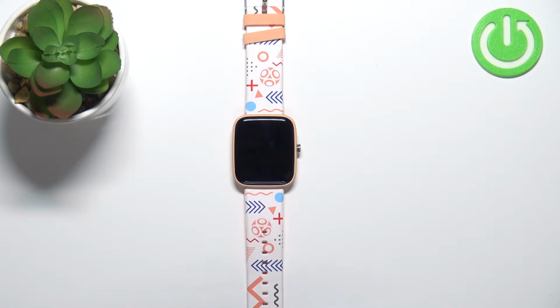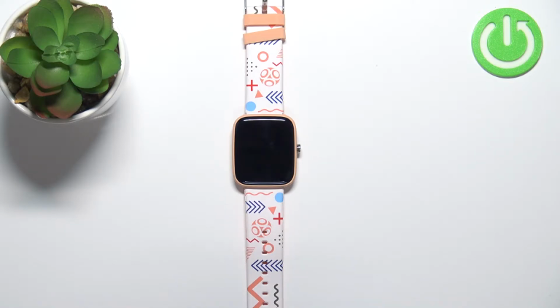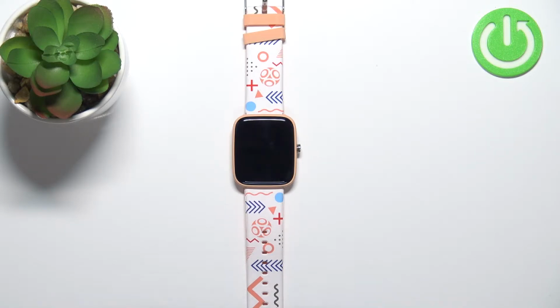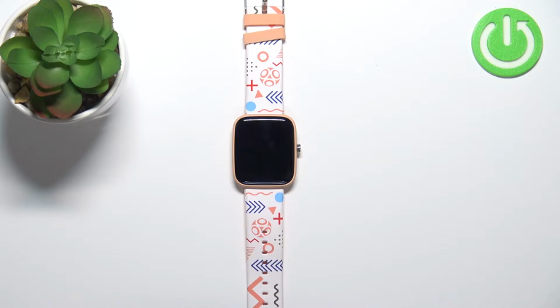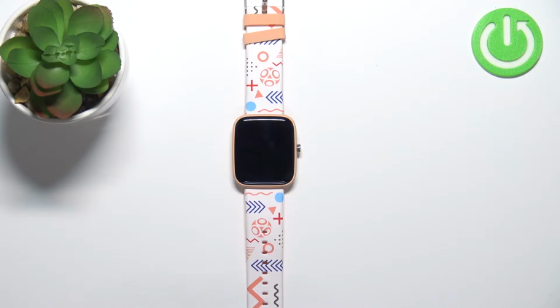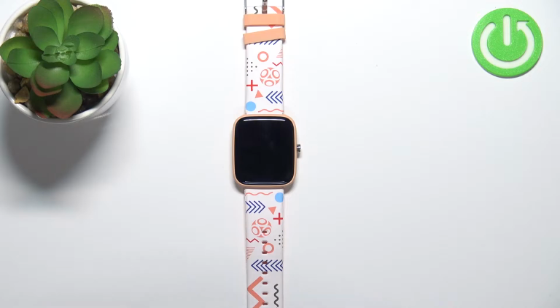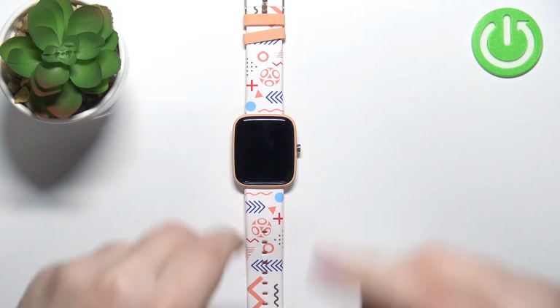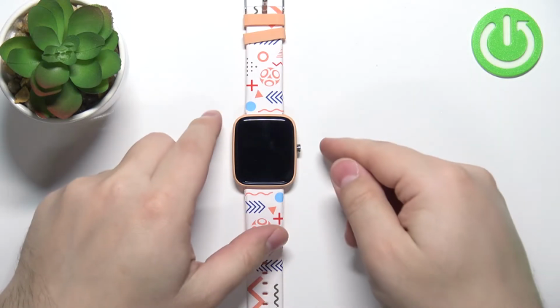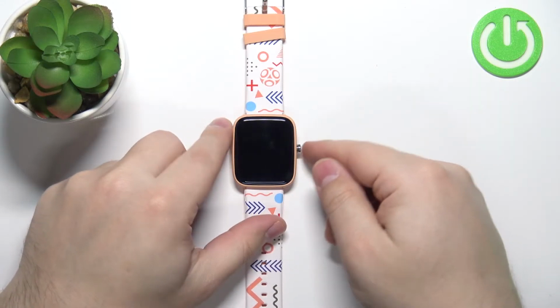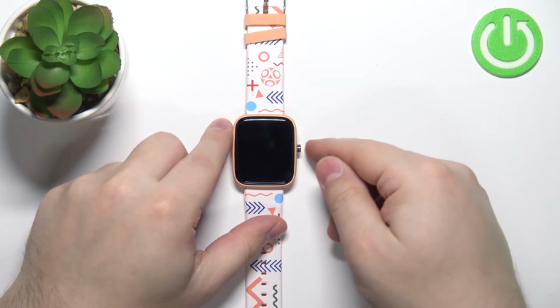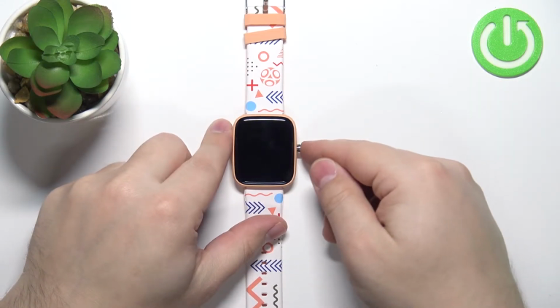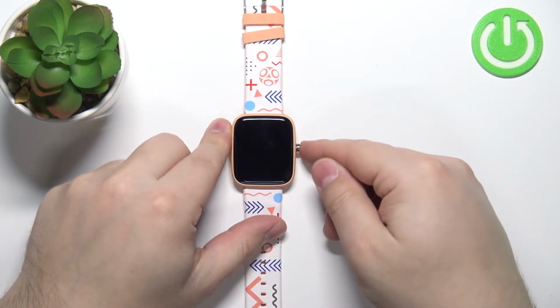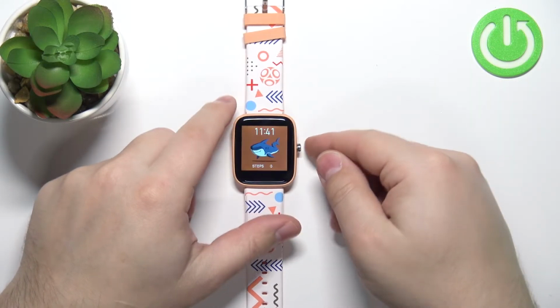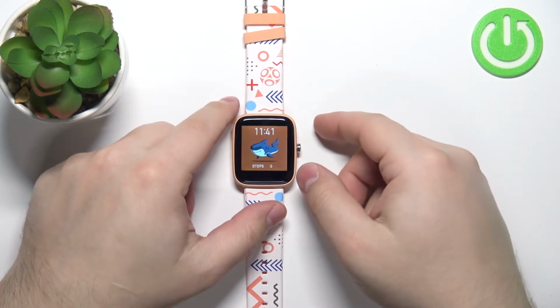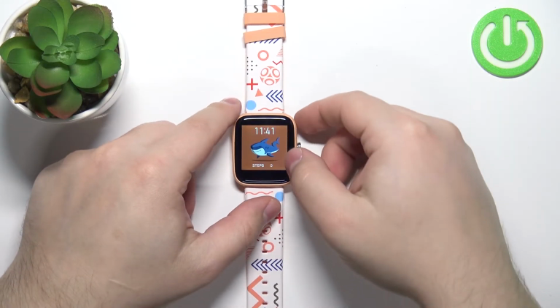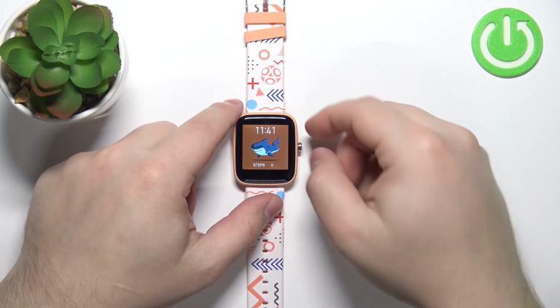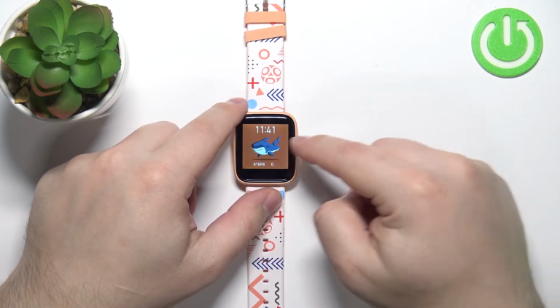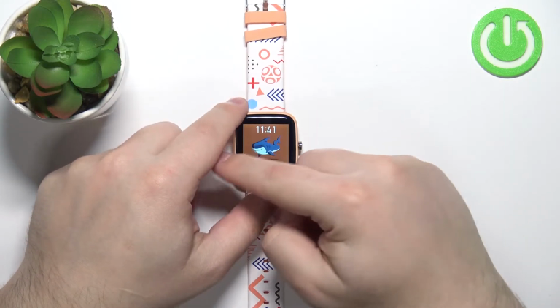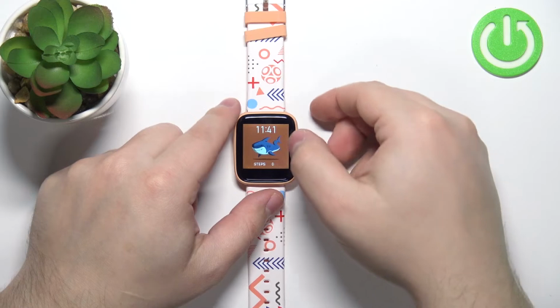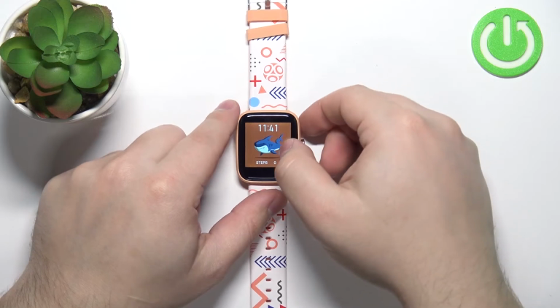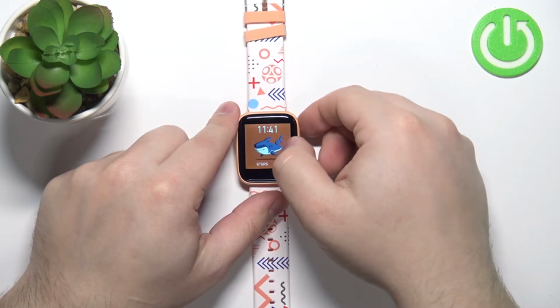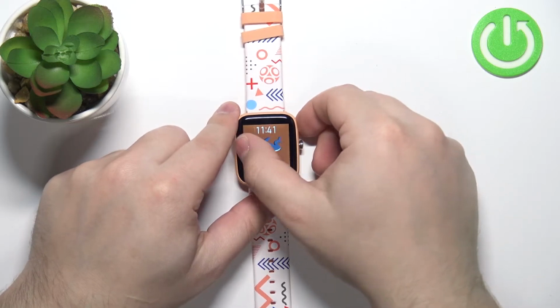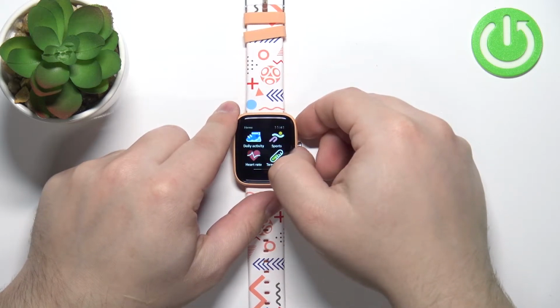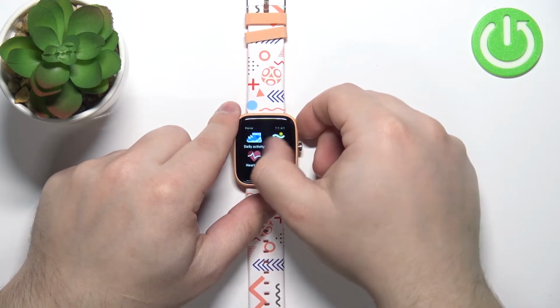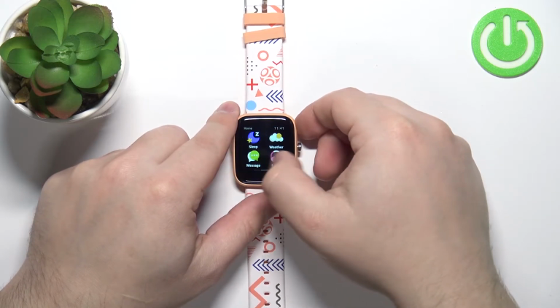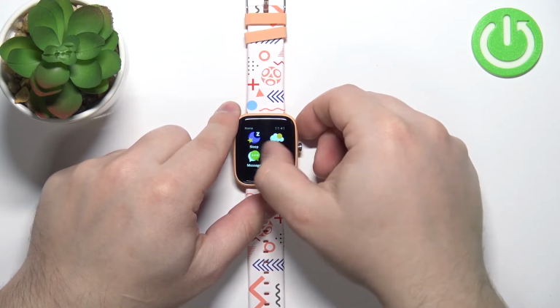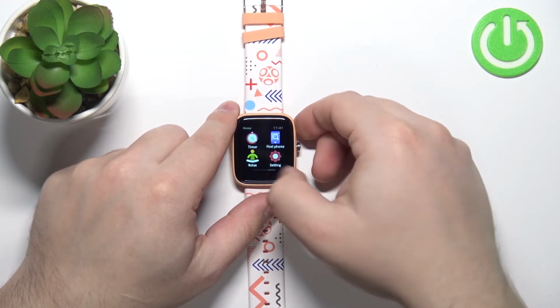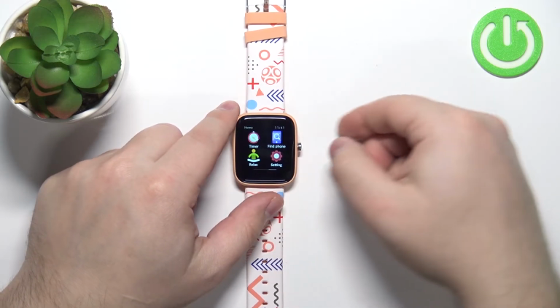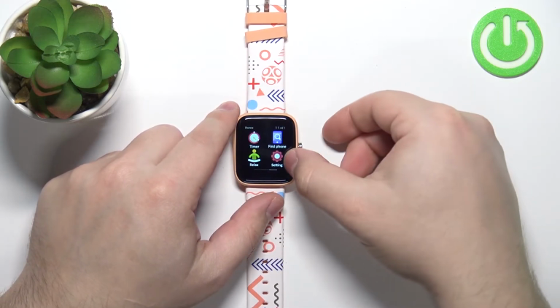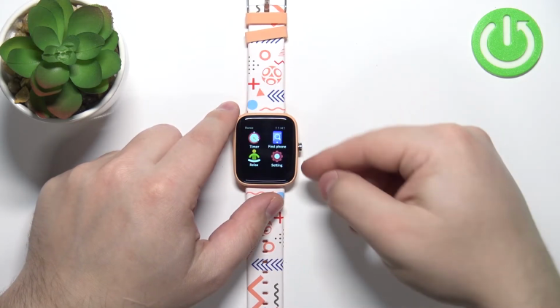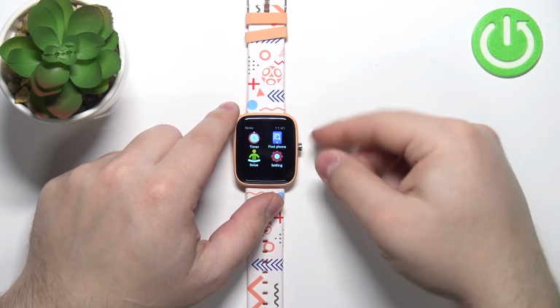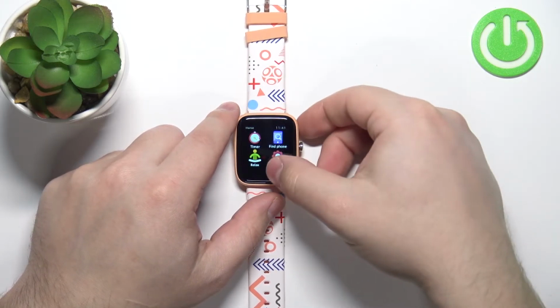First we need to wake up the screen on our watch. To do it, let's press the side button. After you wake up the screen, swipe left on the screen until you find the settings icon, then tap on the settings icon.